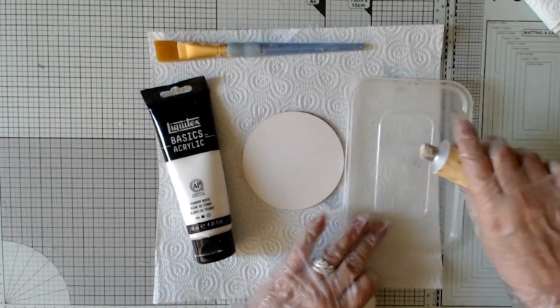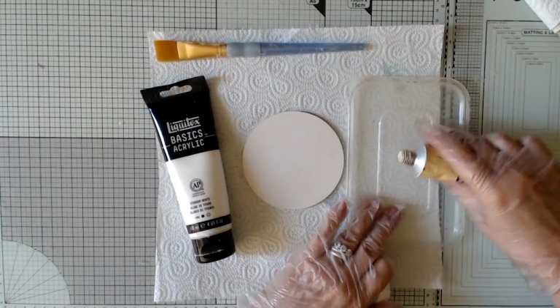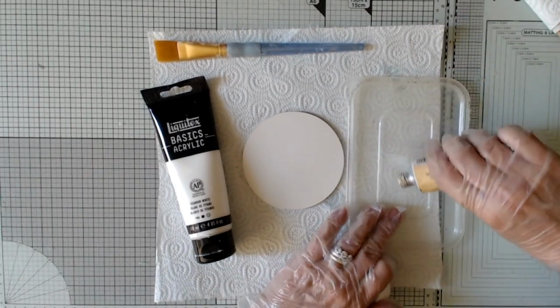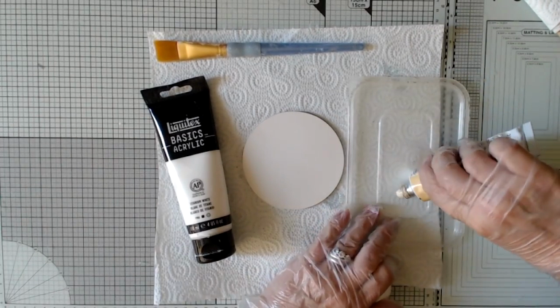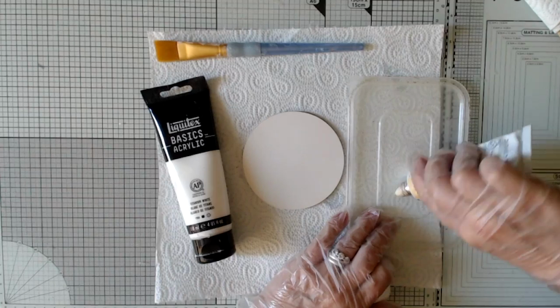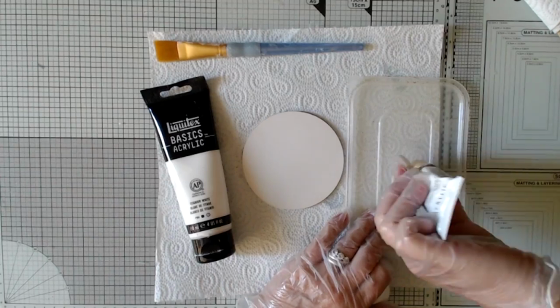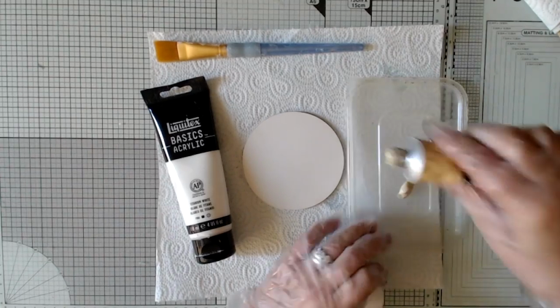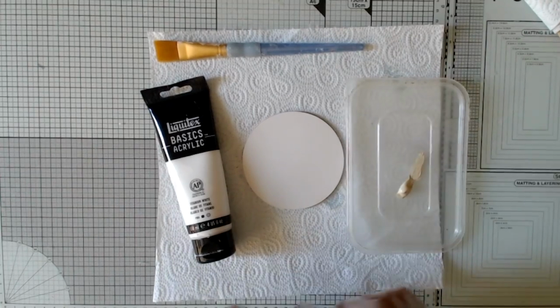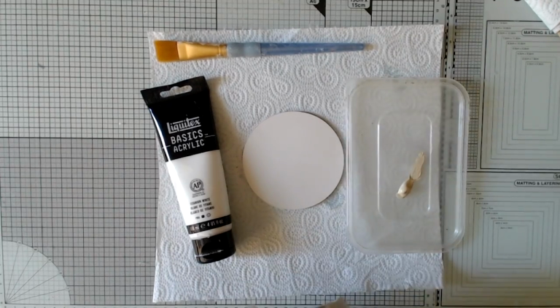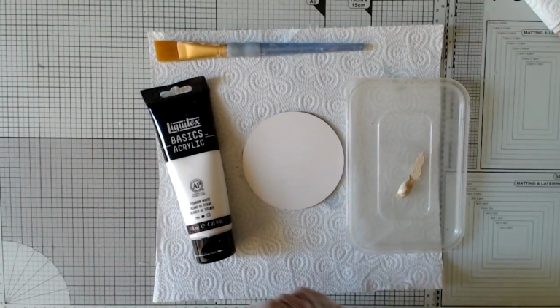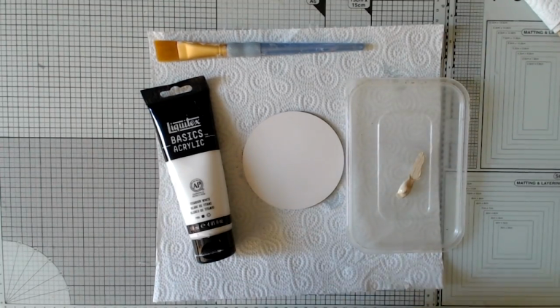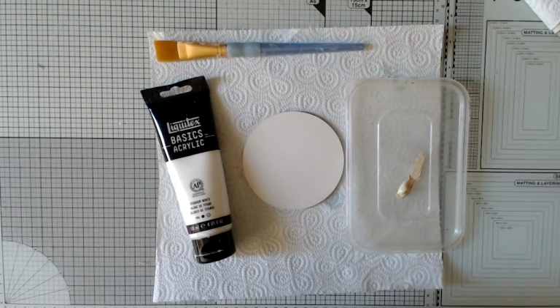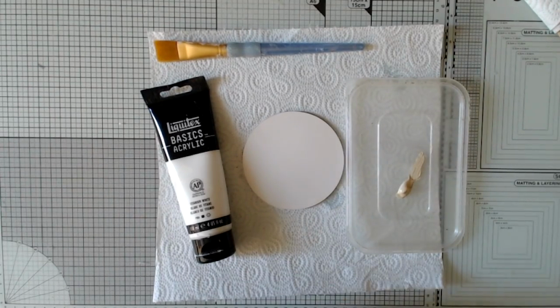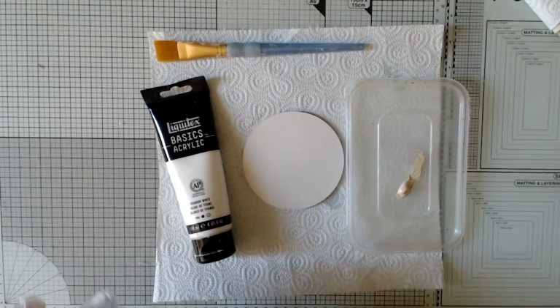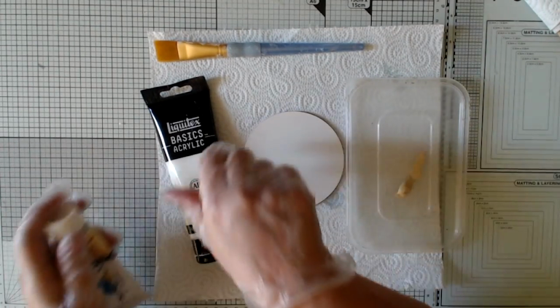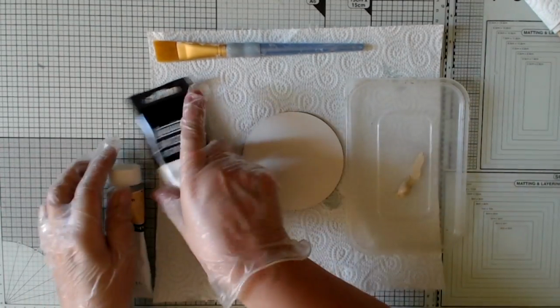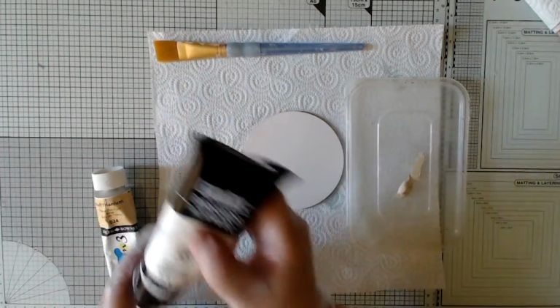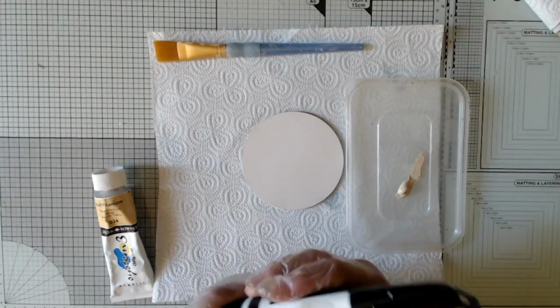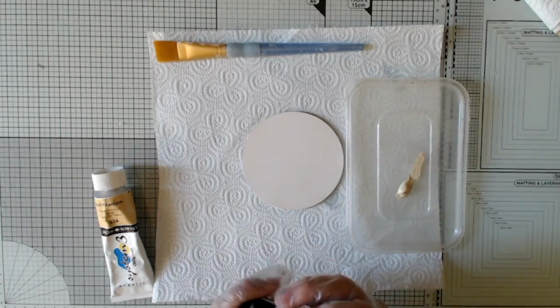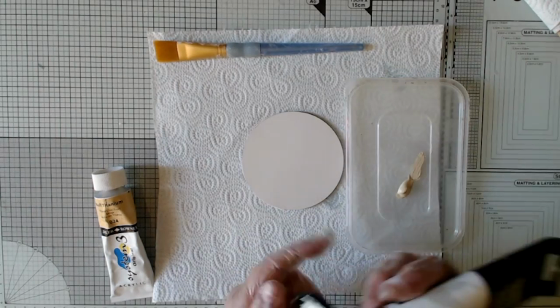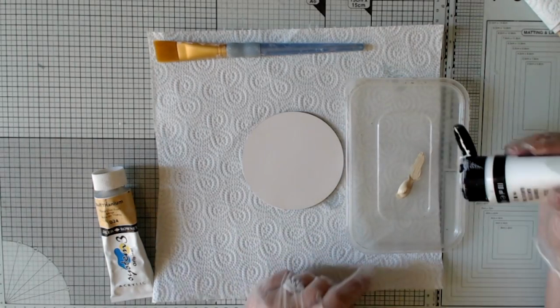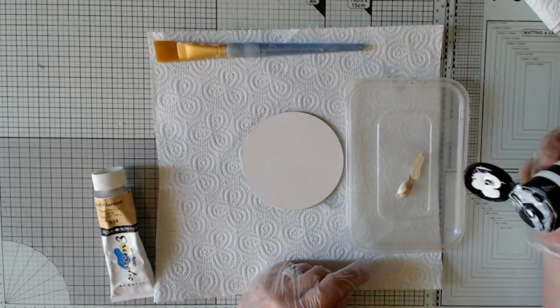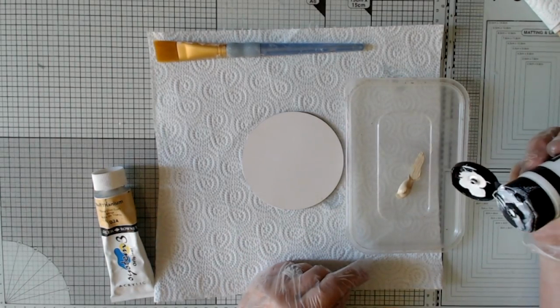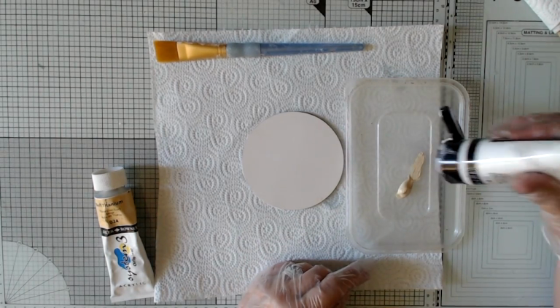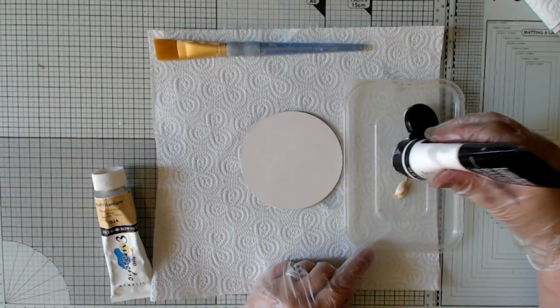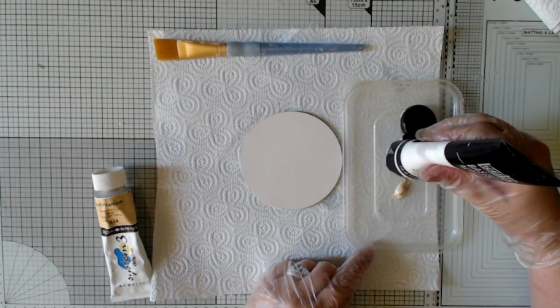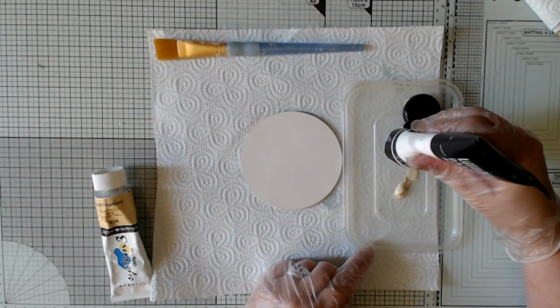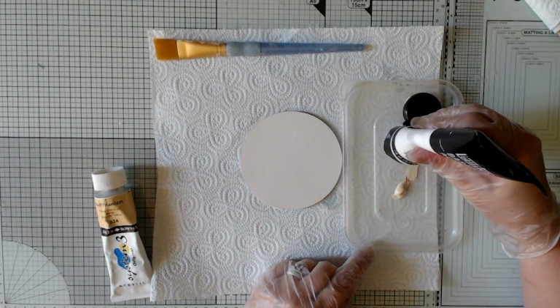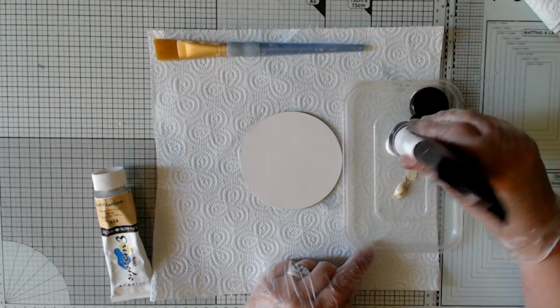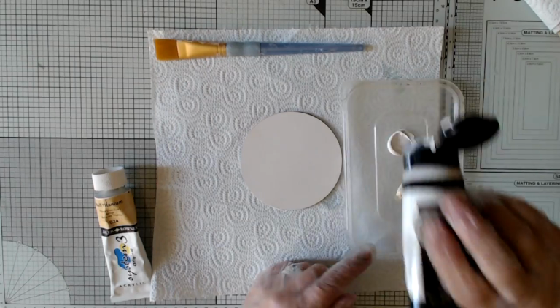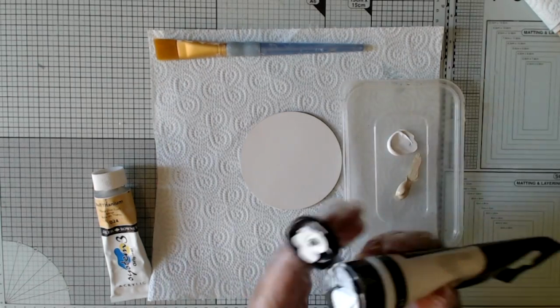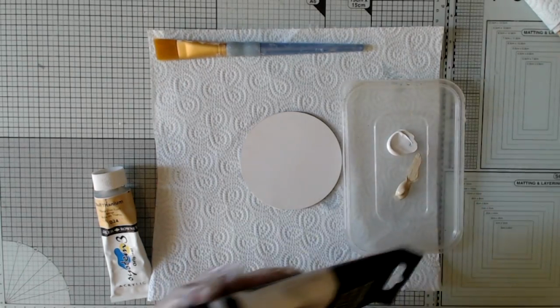This is what I'm going to be using as my palette. I'm going to use some buff titanium and a little bit of titanium white.